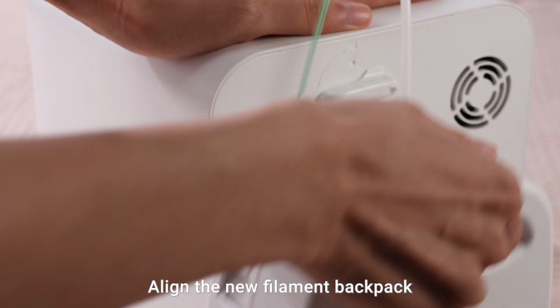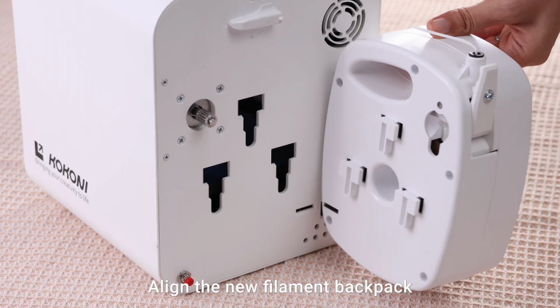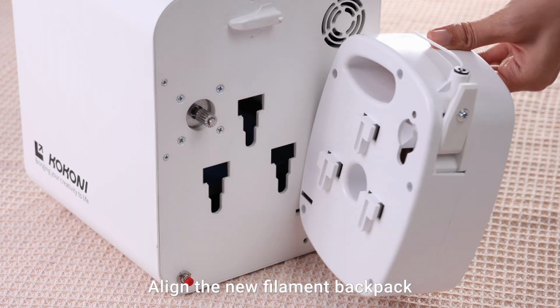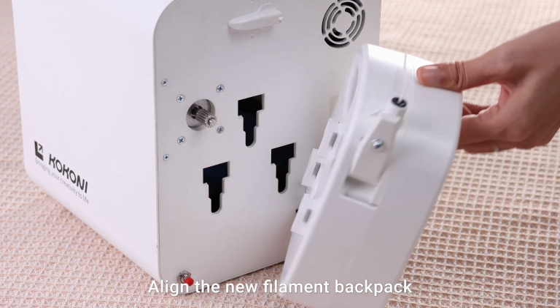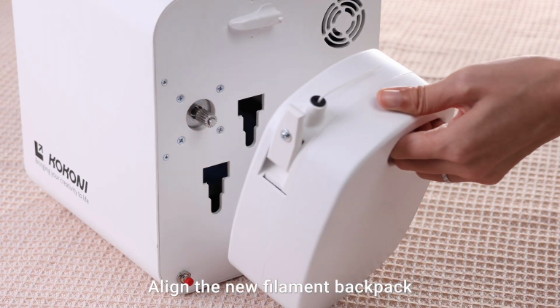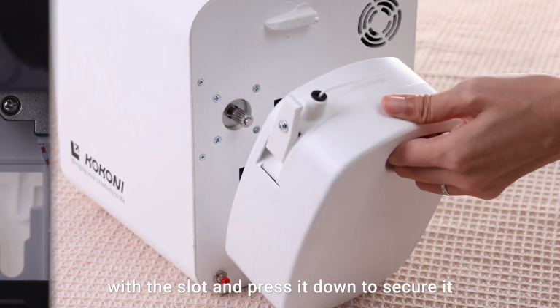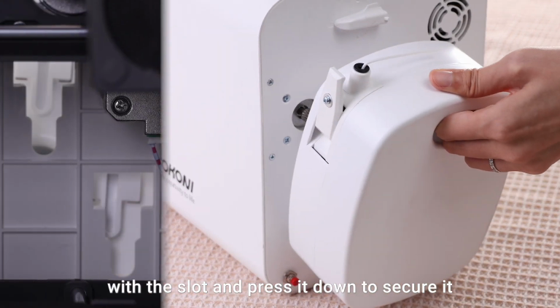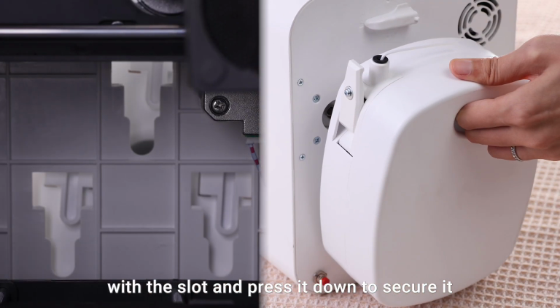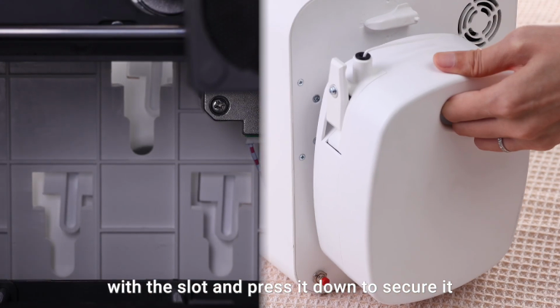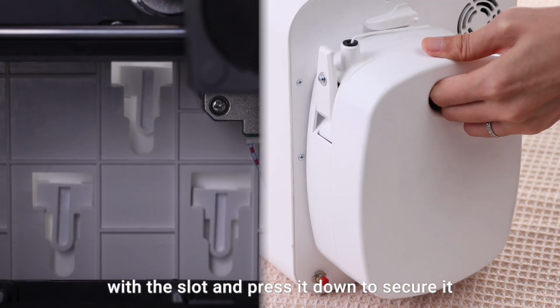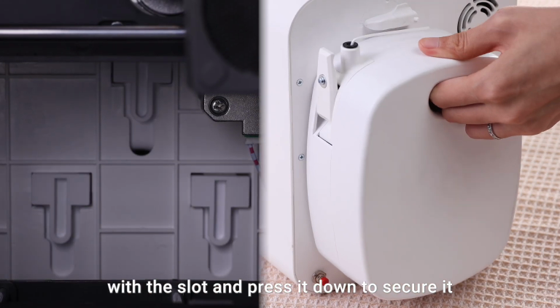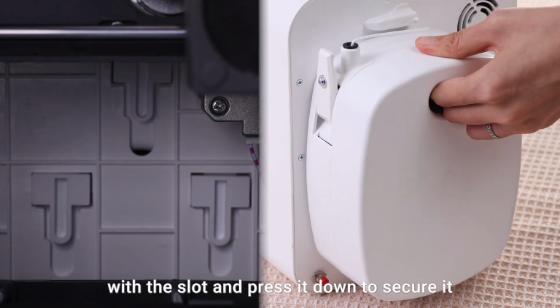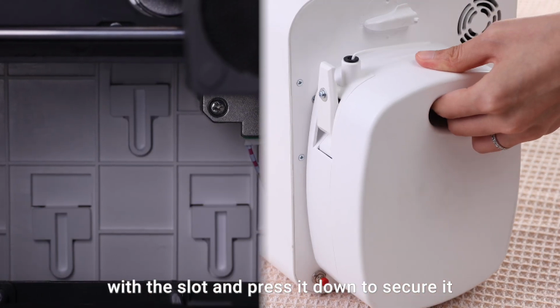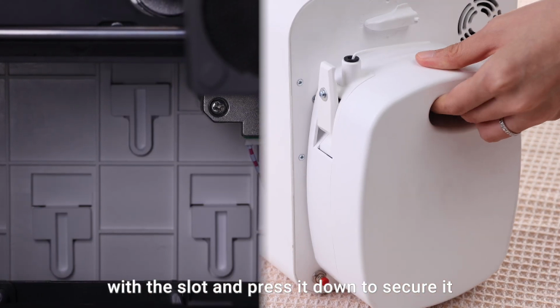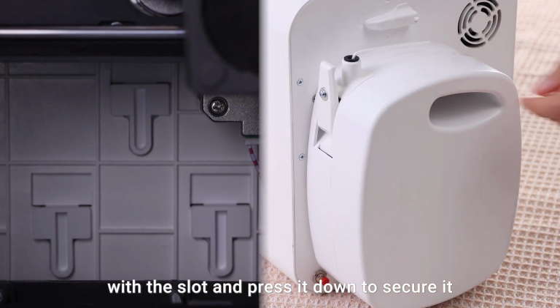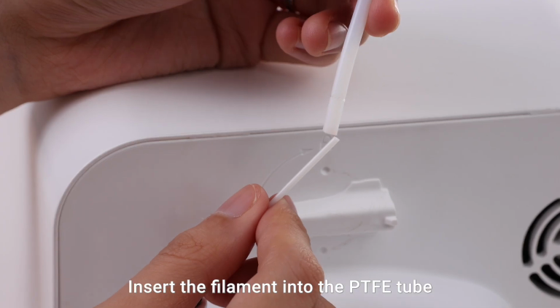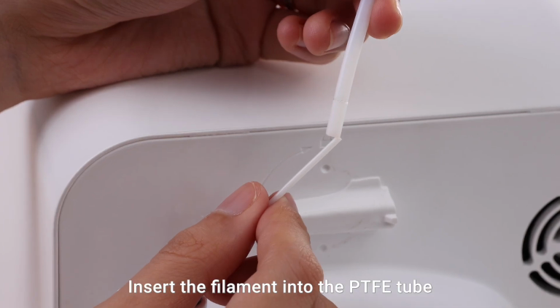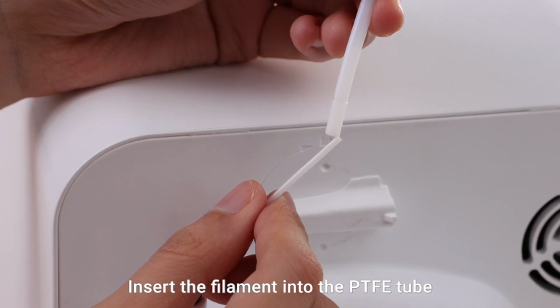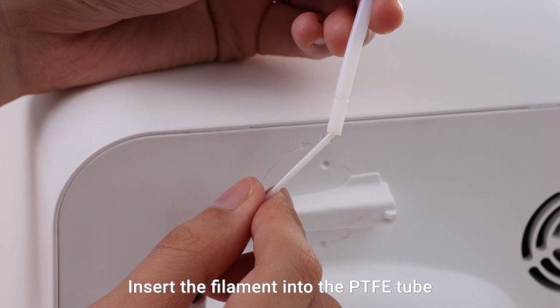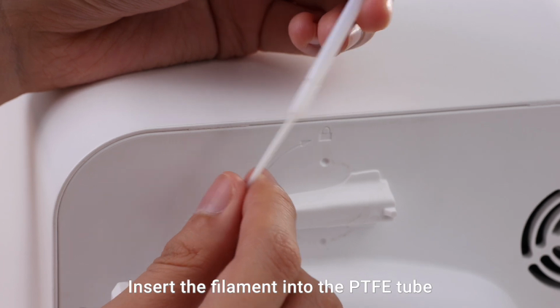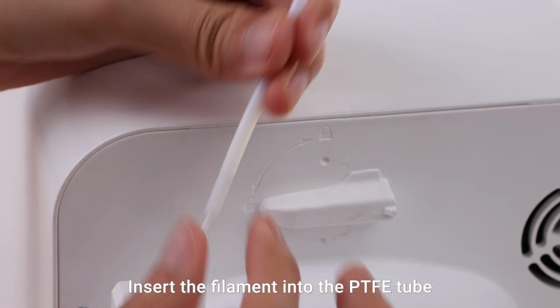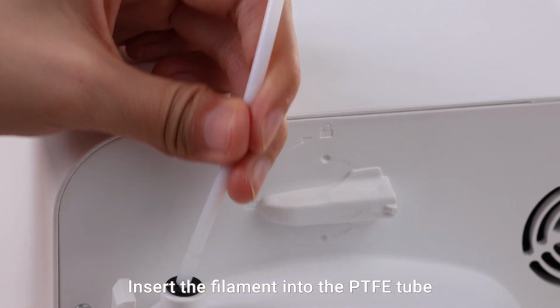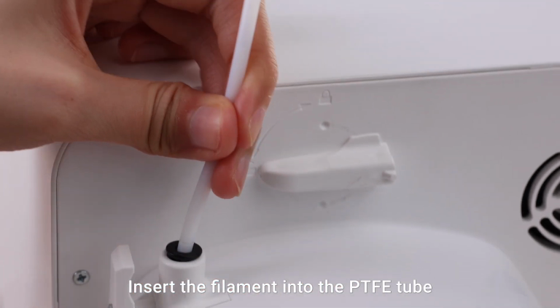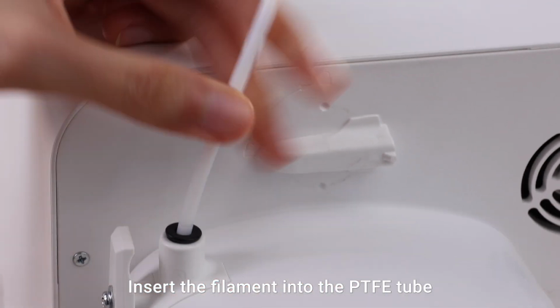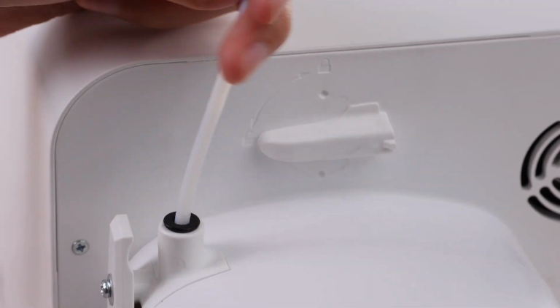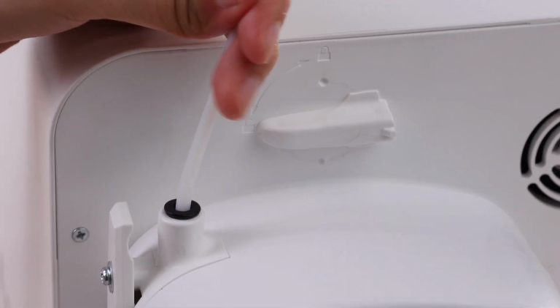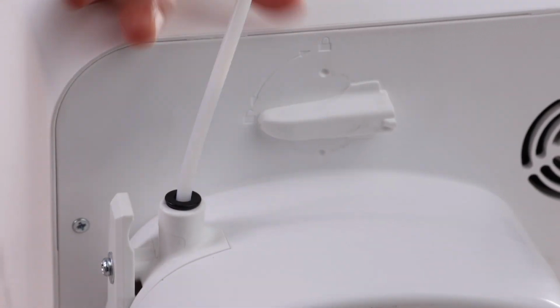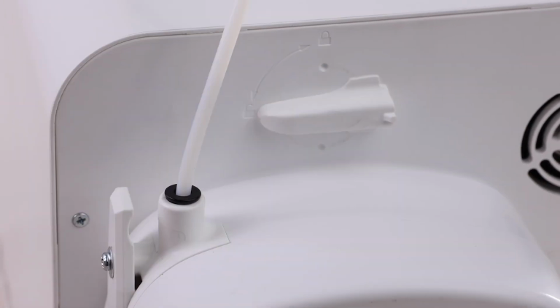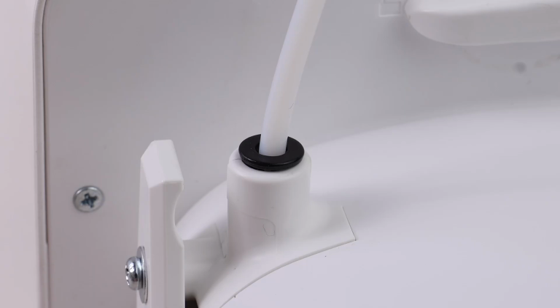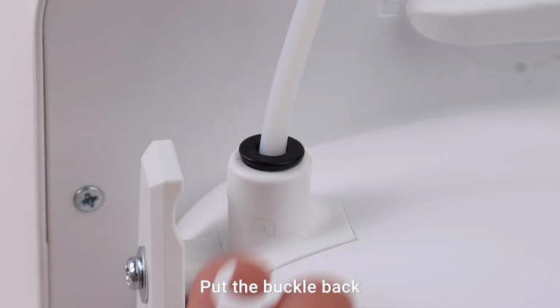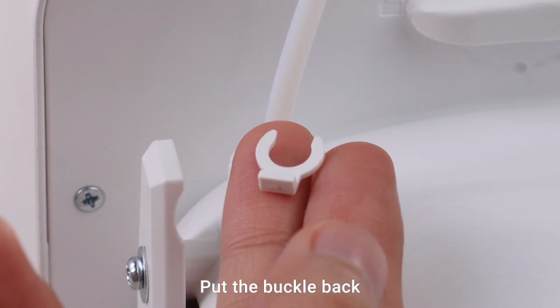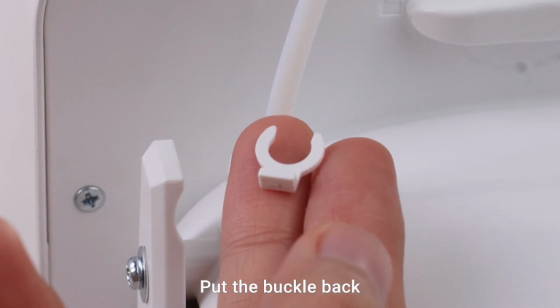Align the new filament backpack with the slot and press it down to secure it. Insert the filament into the PTFE tube. Put the buckle back.